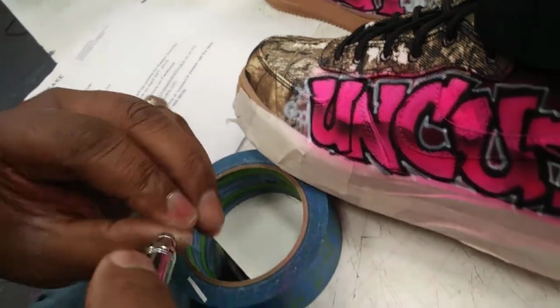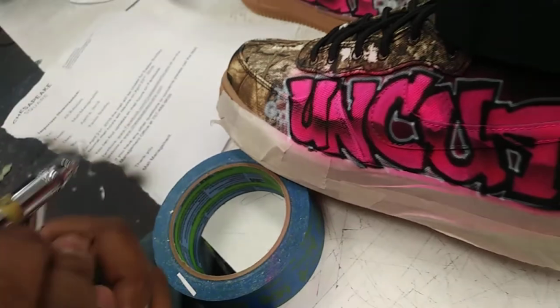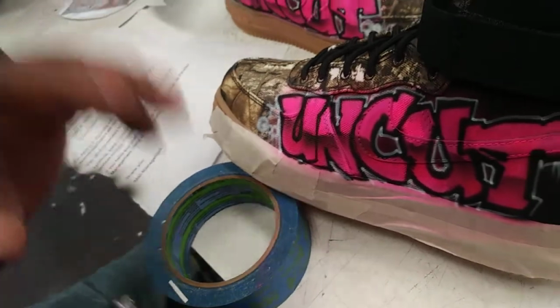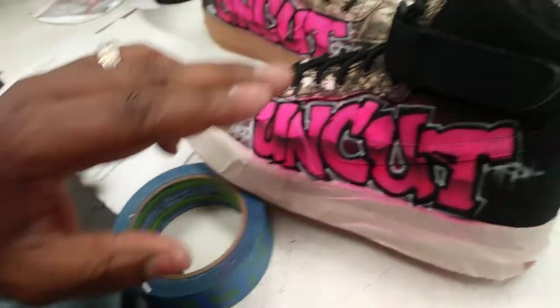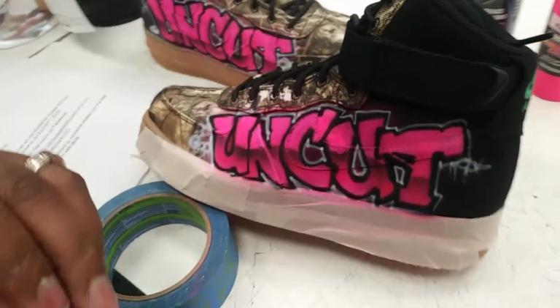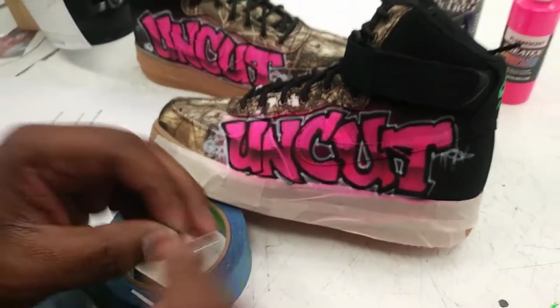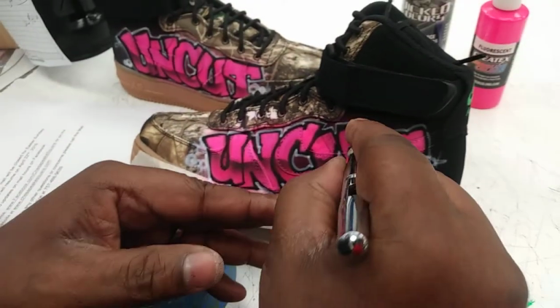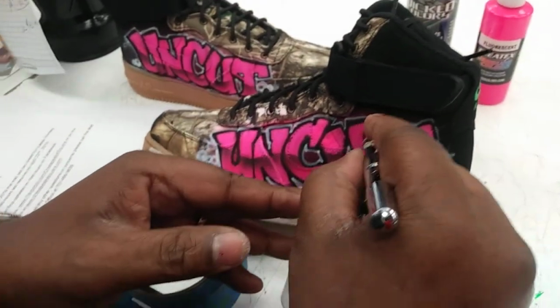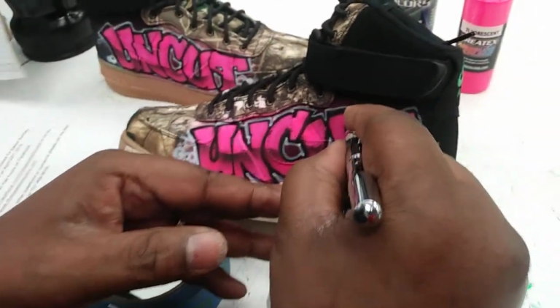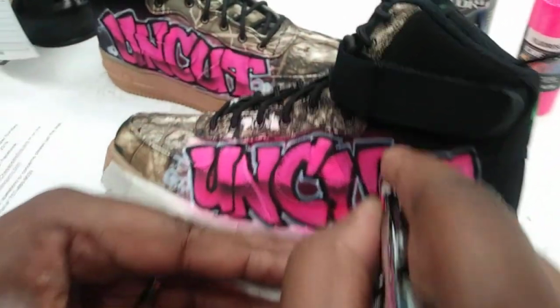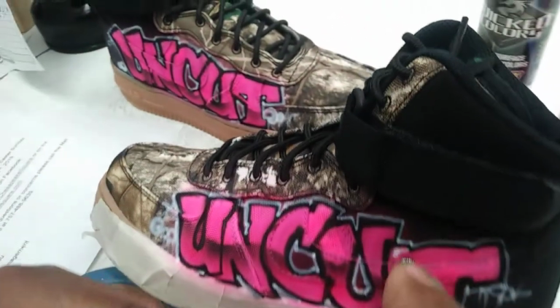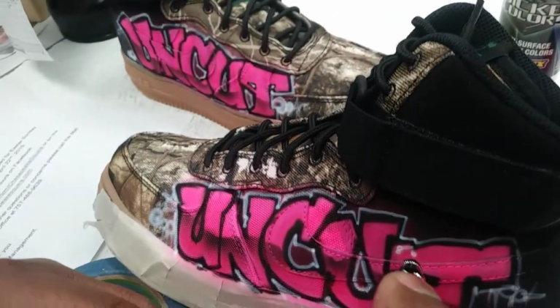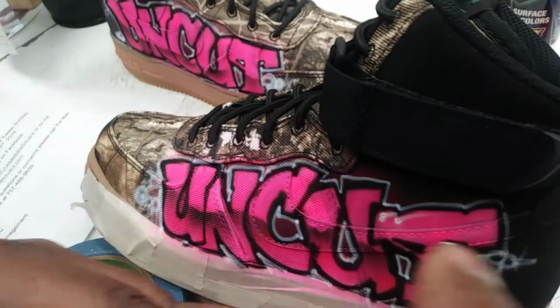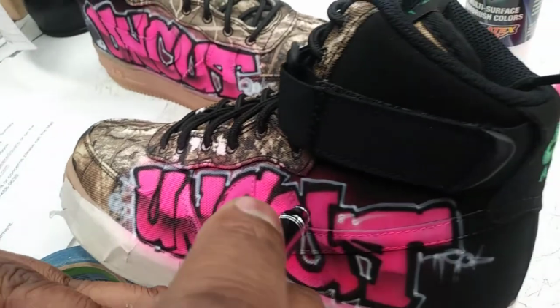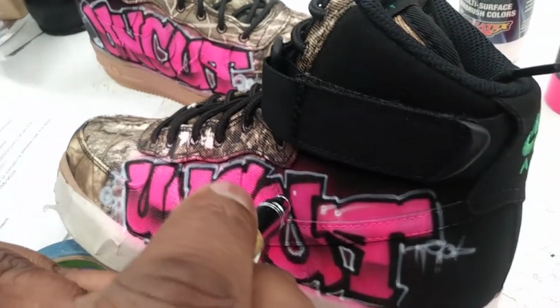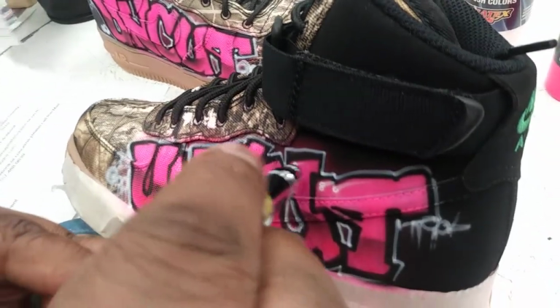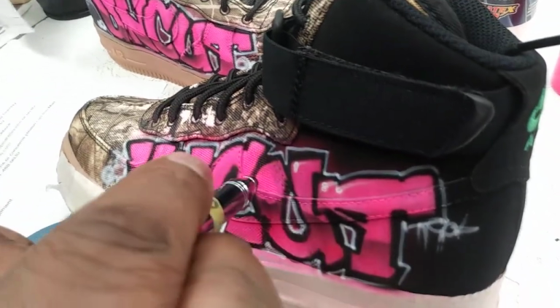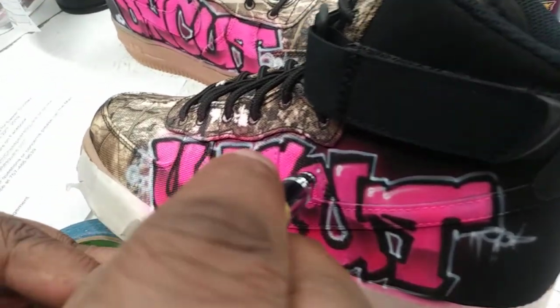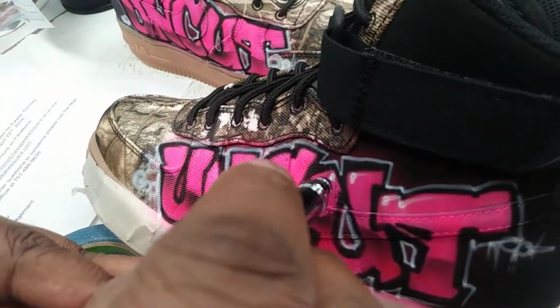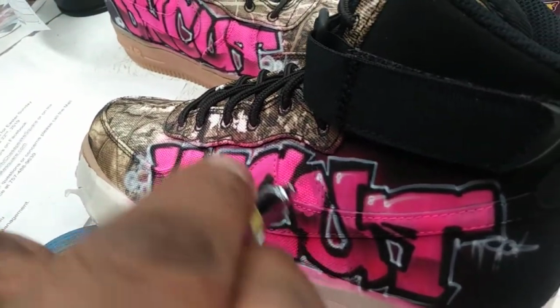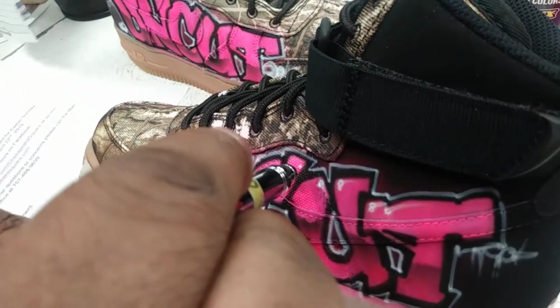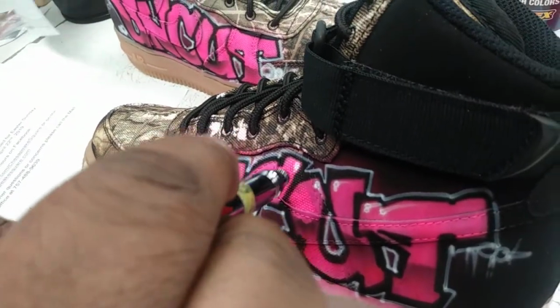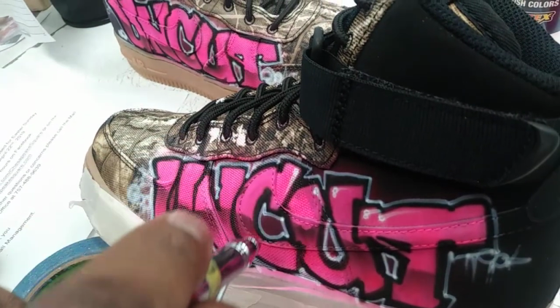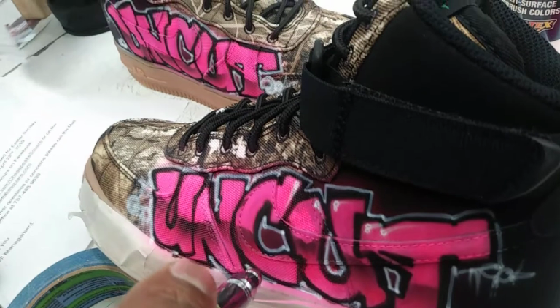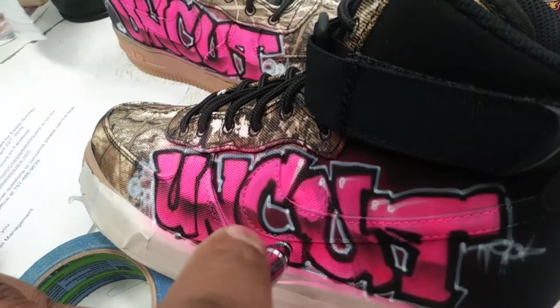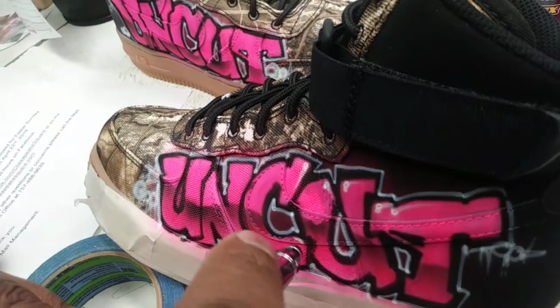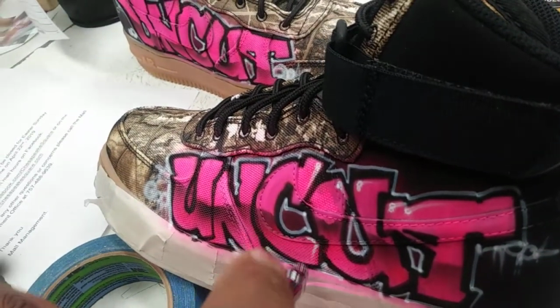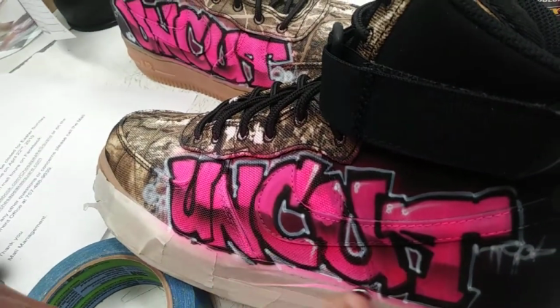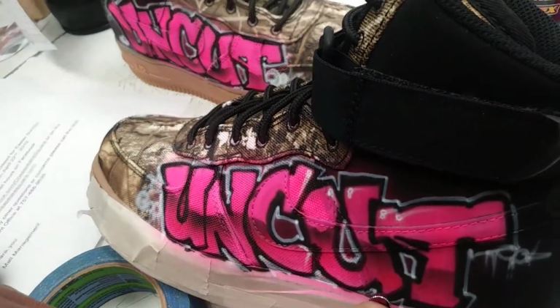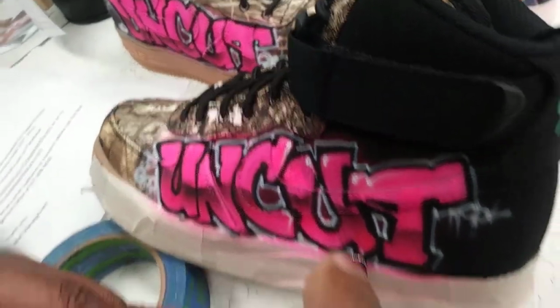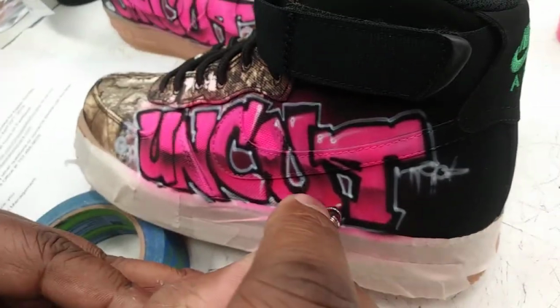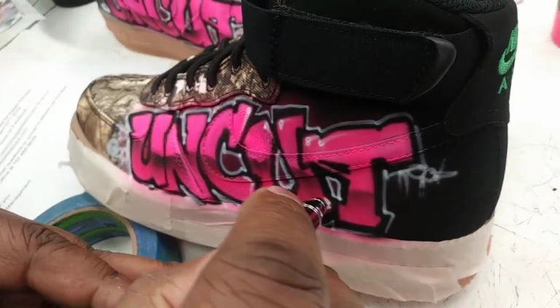If you want to go back into the letters and add your own little highlights on your side, you can. Graffiti's one of those styles of font where you can't add enough.